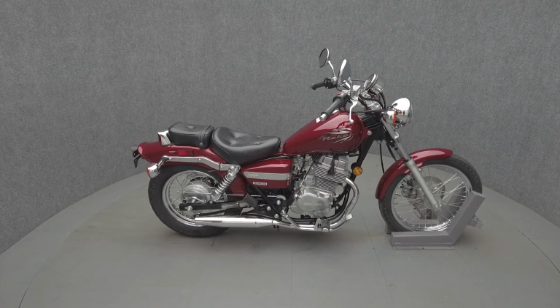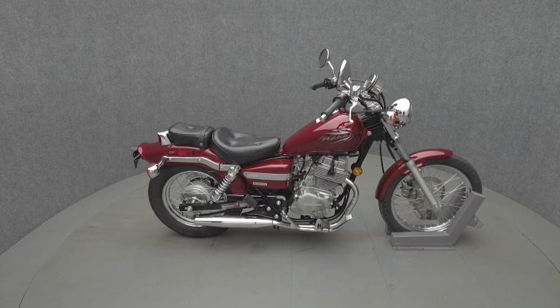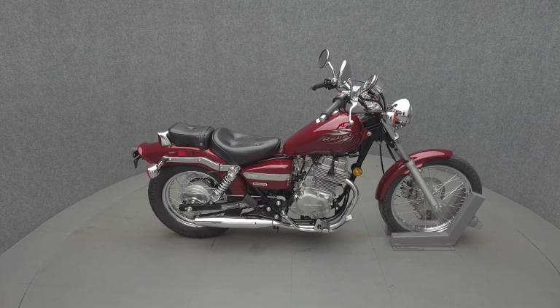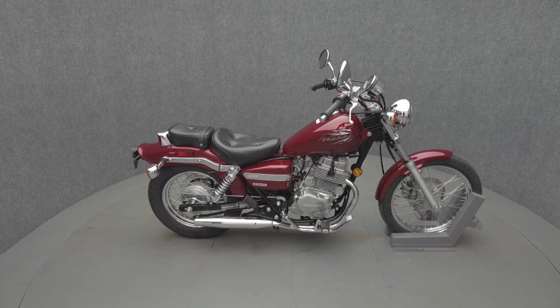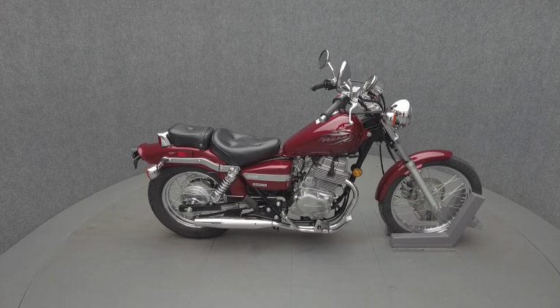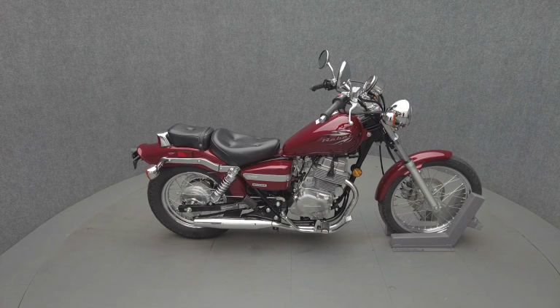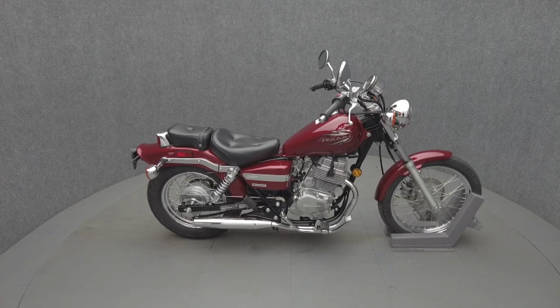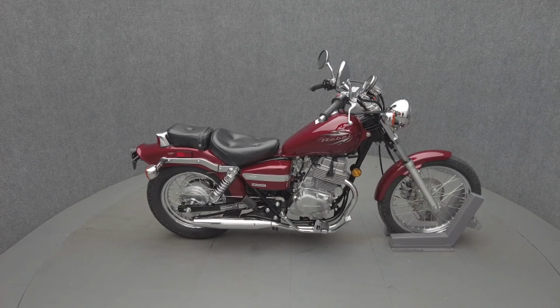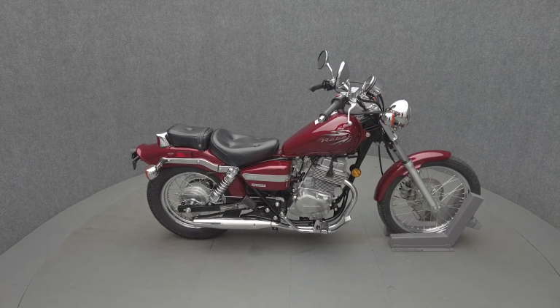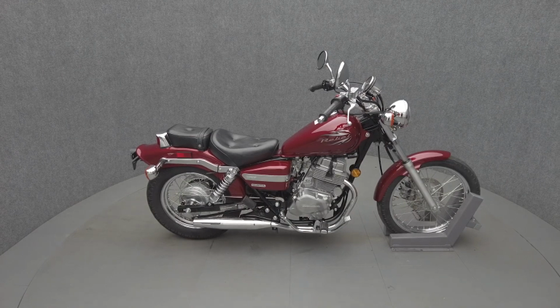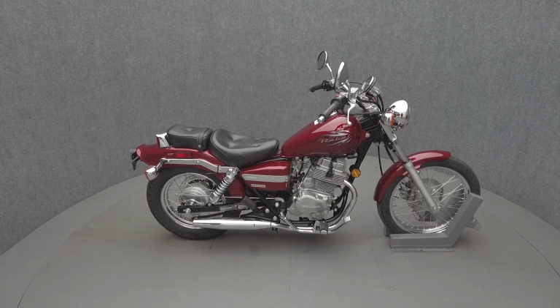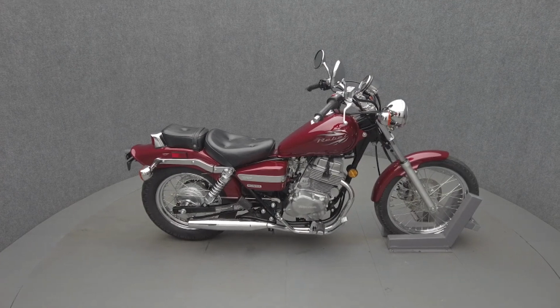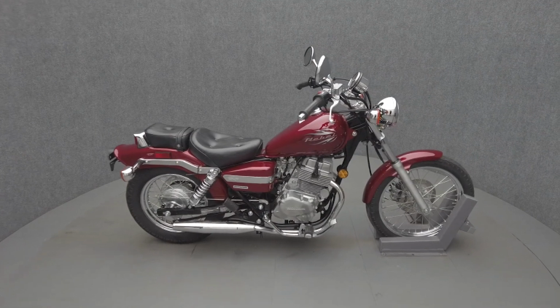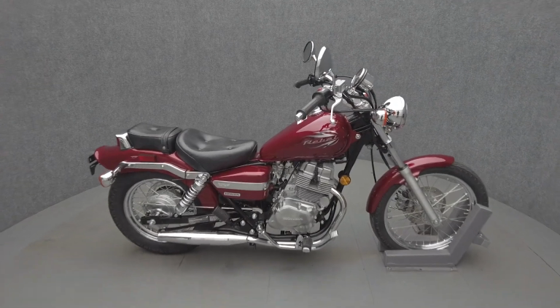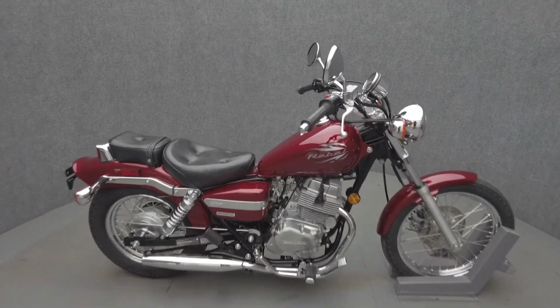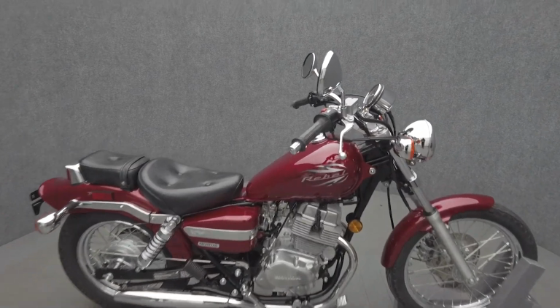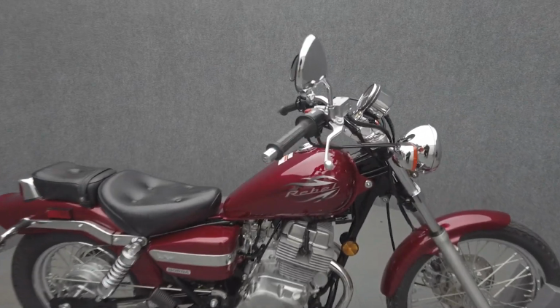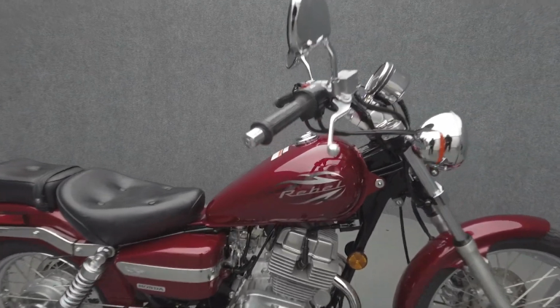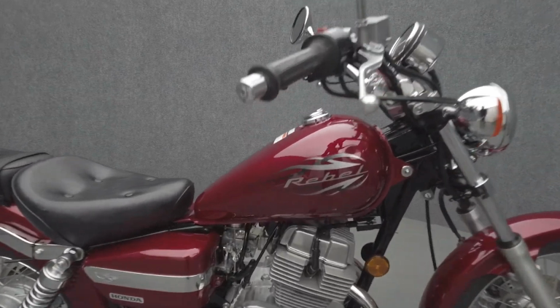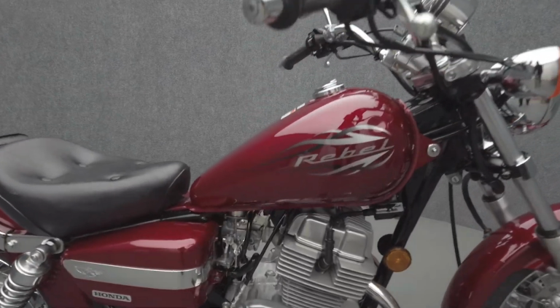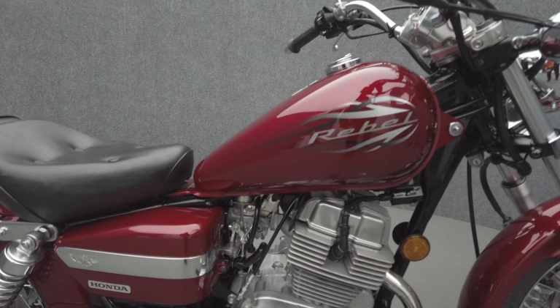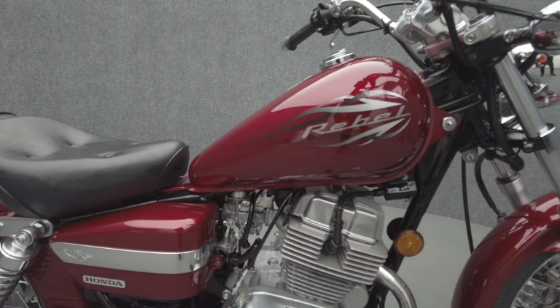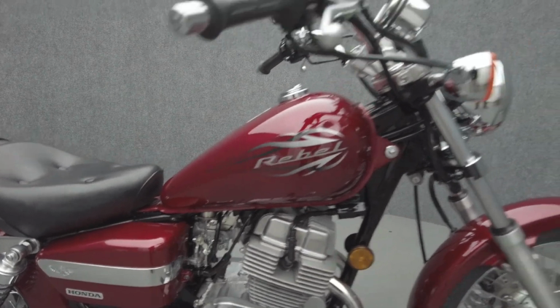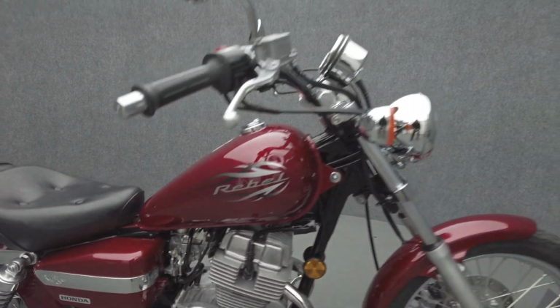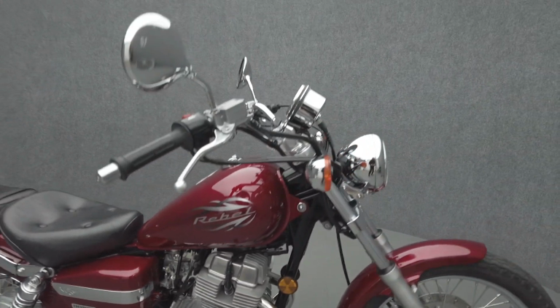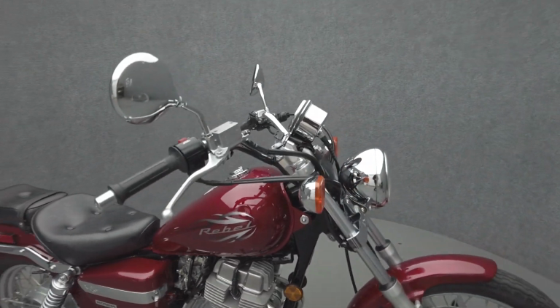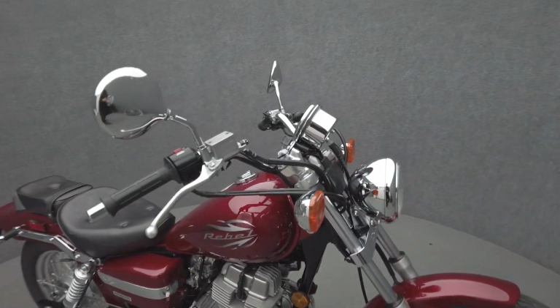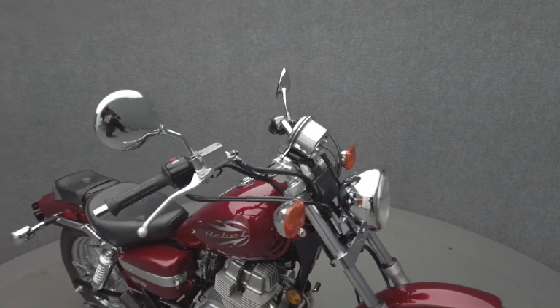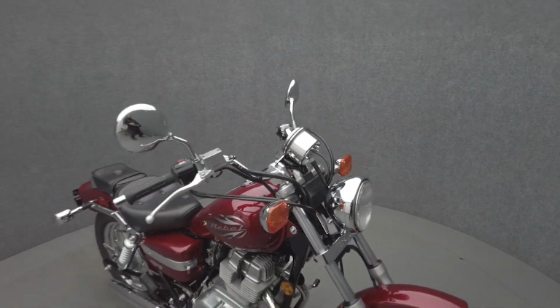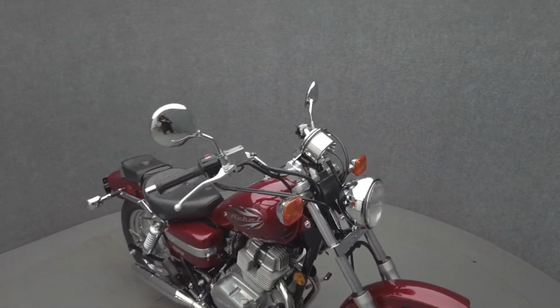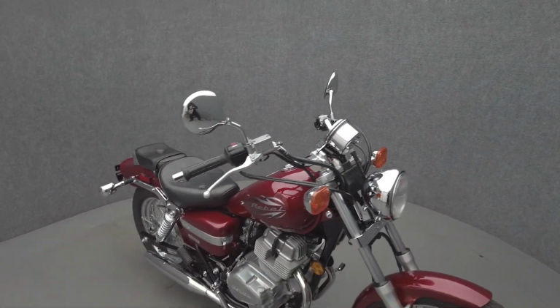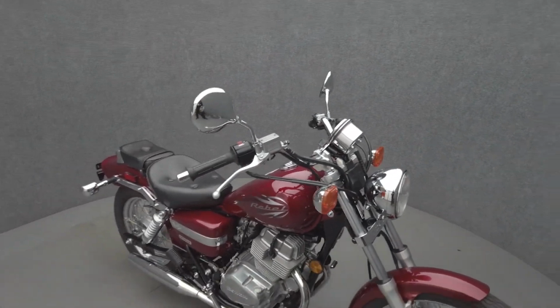Hey everyone, this is Keegan from National Power Sports. This 2012 Honda Rebel 250, with 6,367 miles, passes New Hampshire State inspection and runs well.